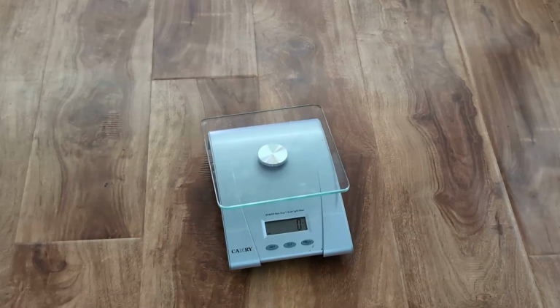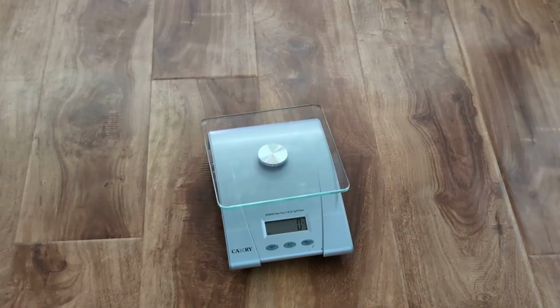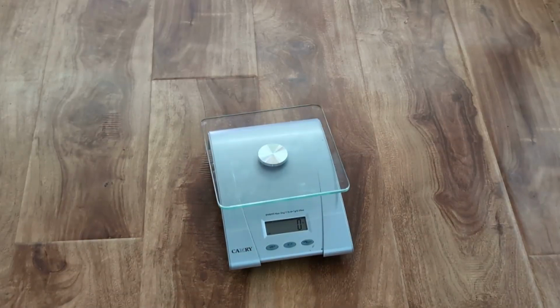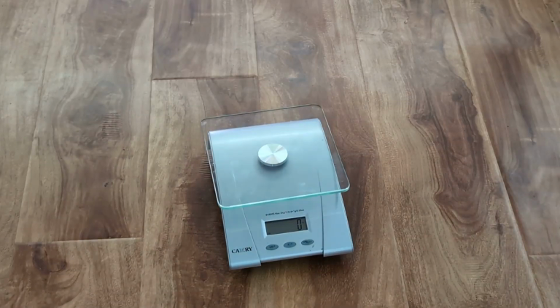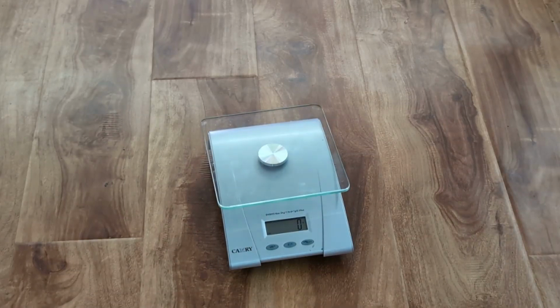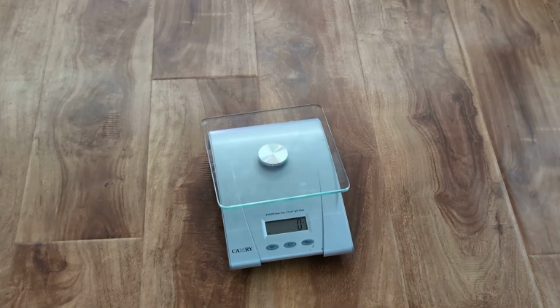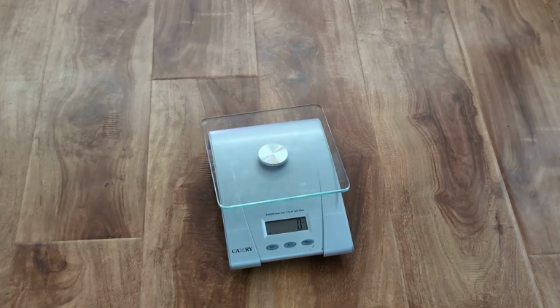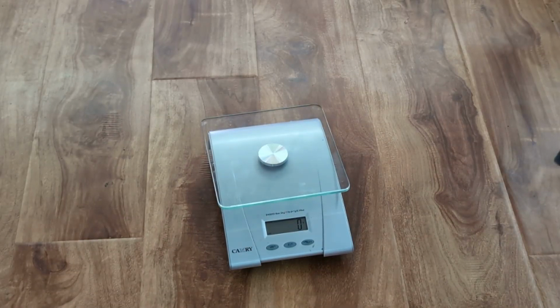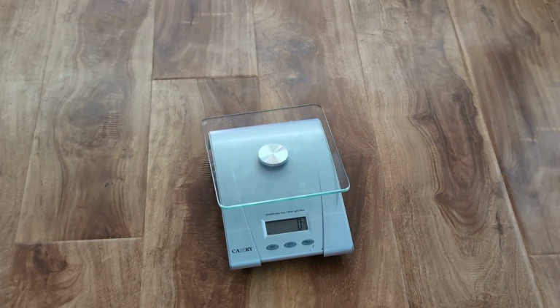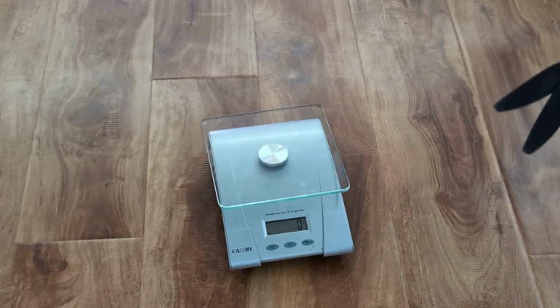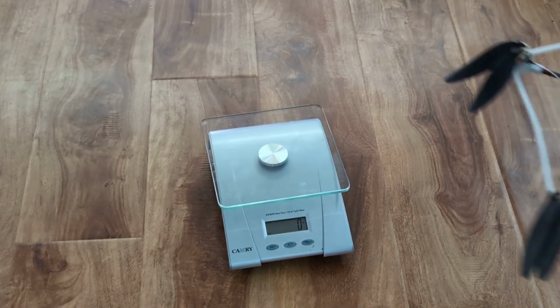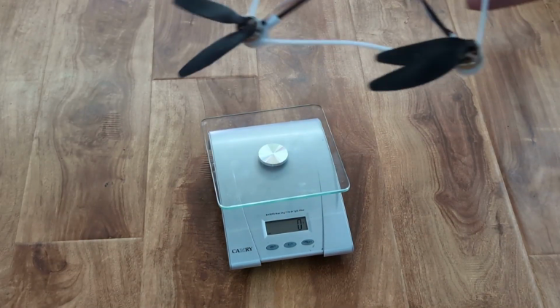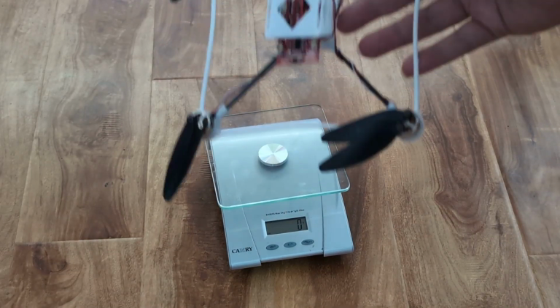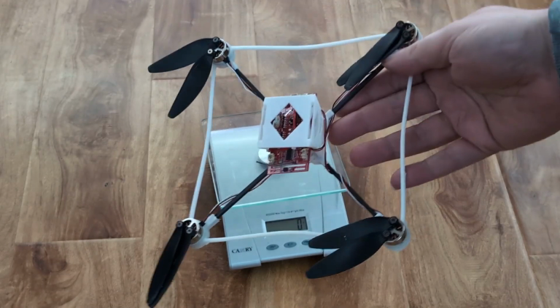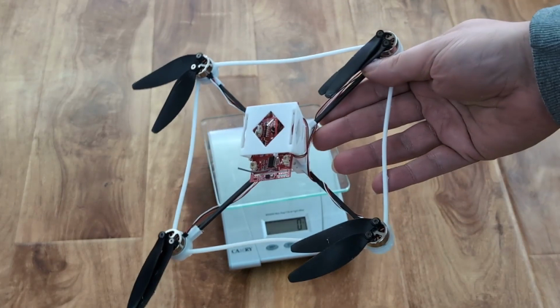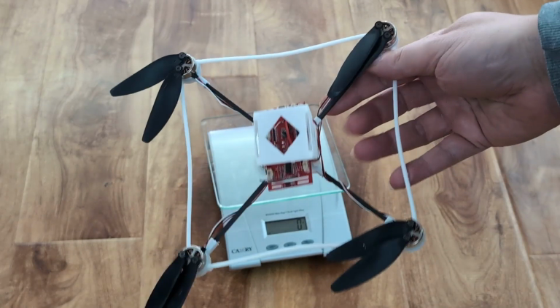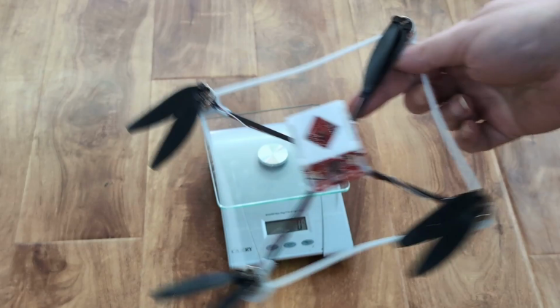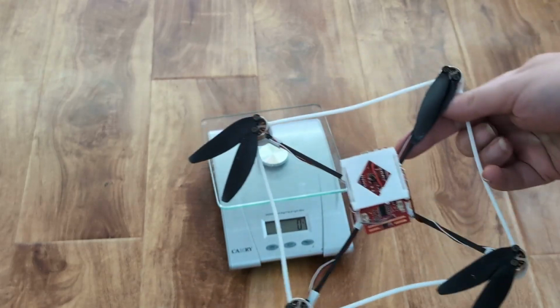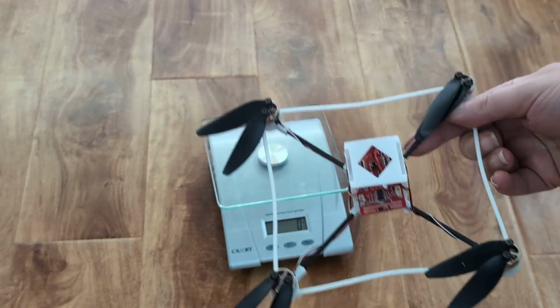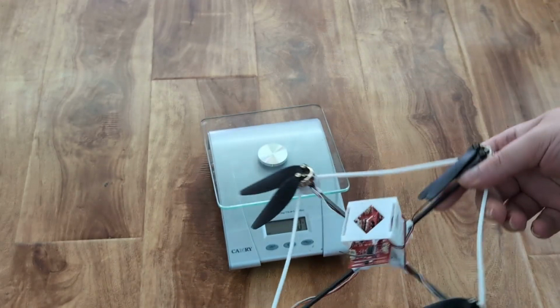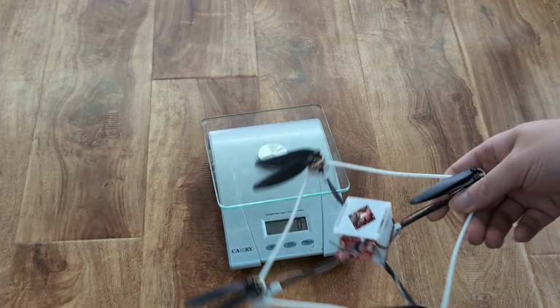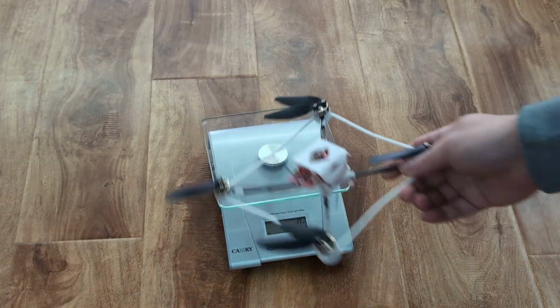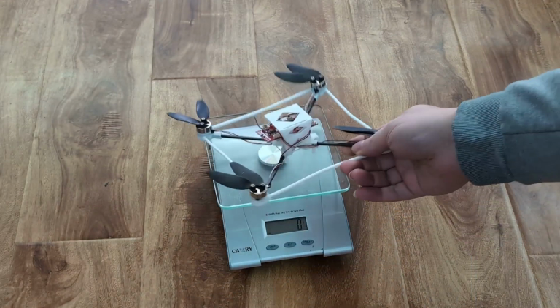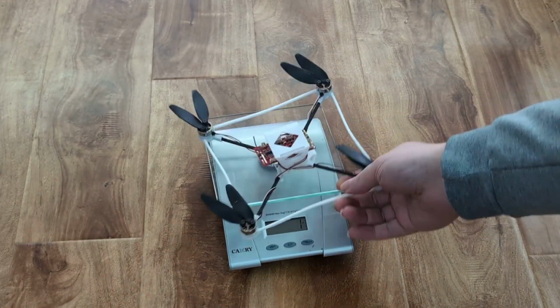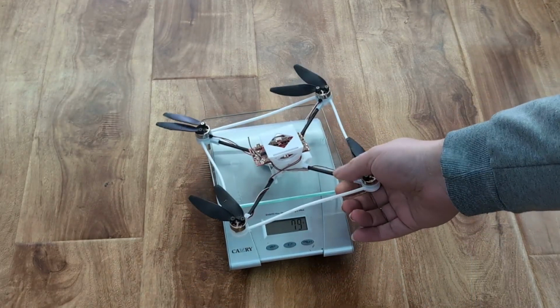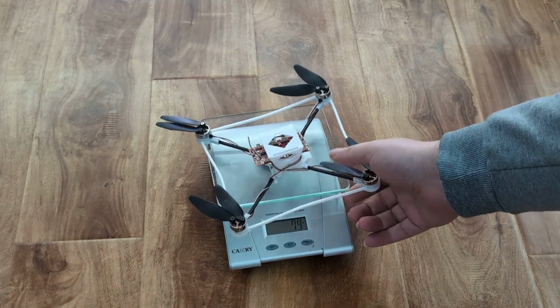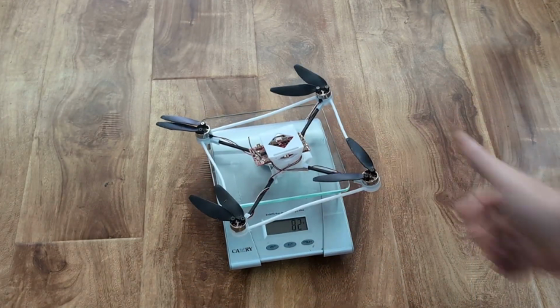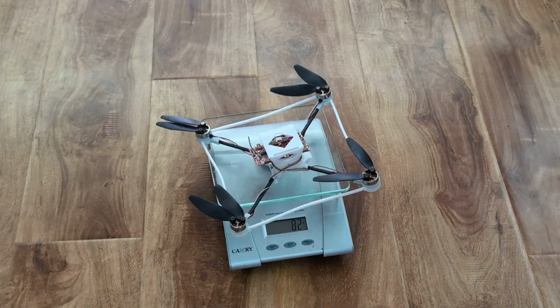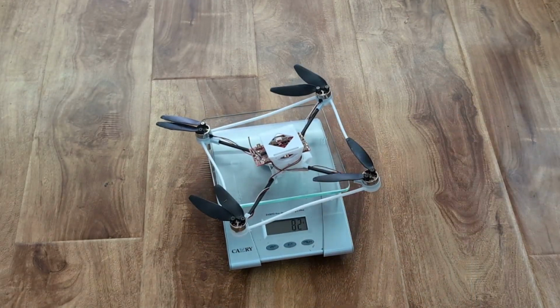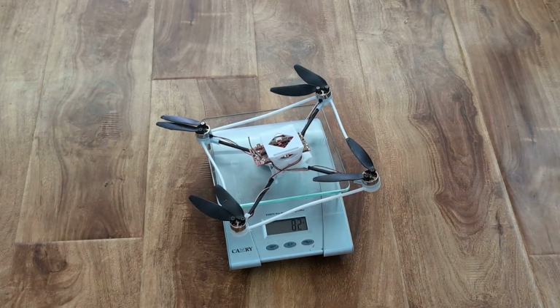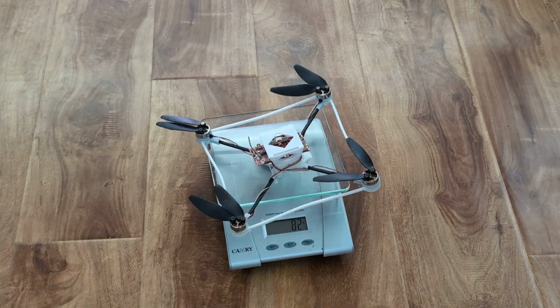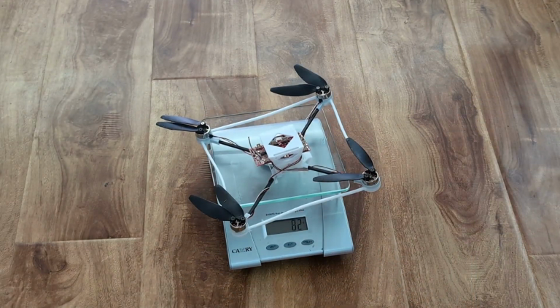This is the modular wing system for drones. This is a random regular drone that we put together. The weight is 82 grams.